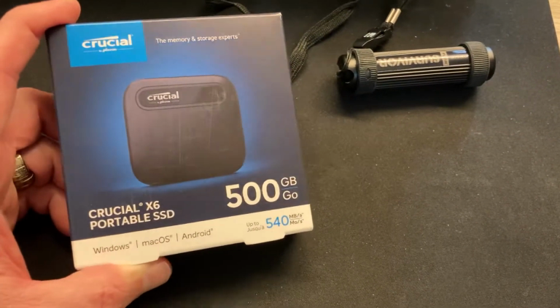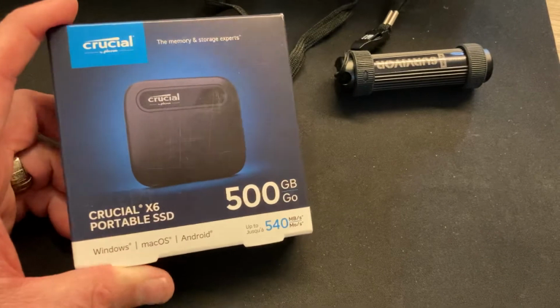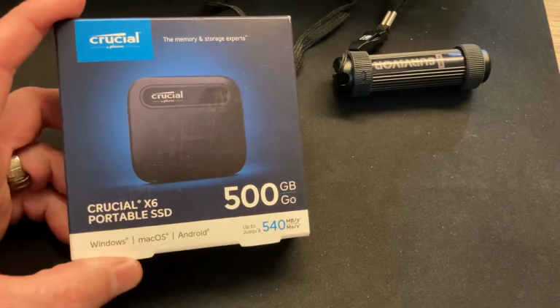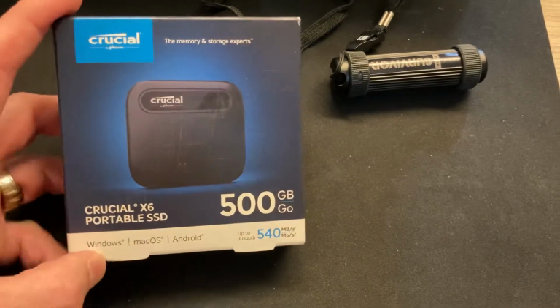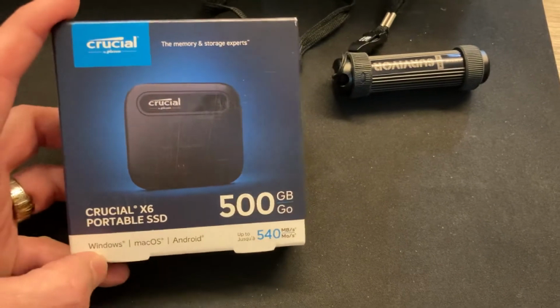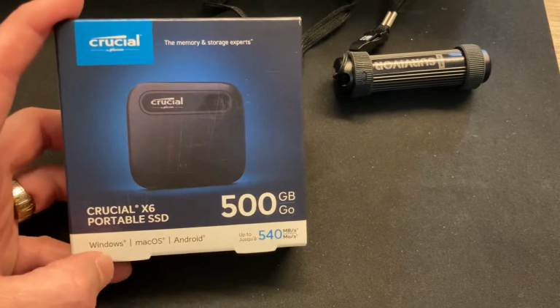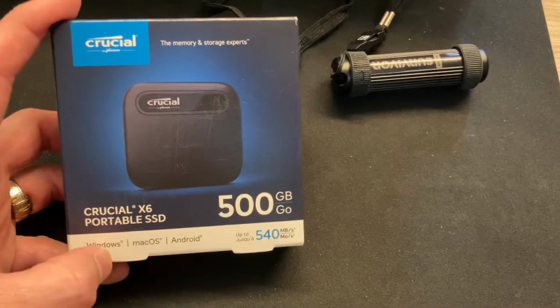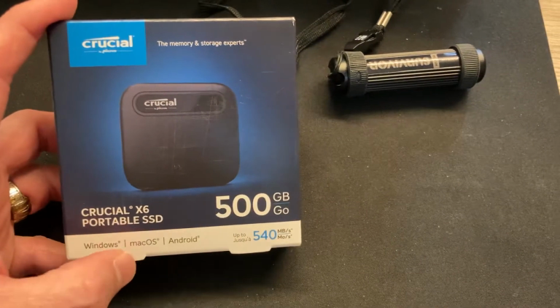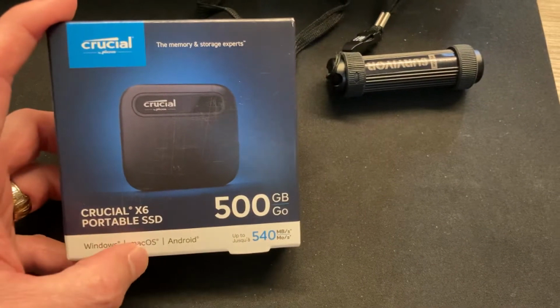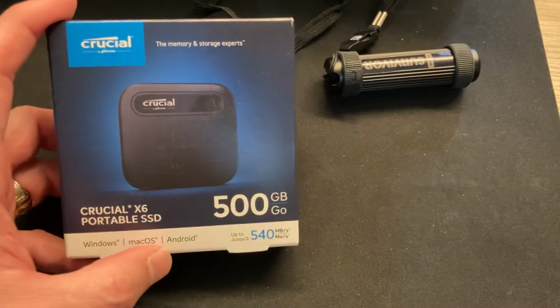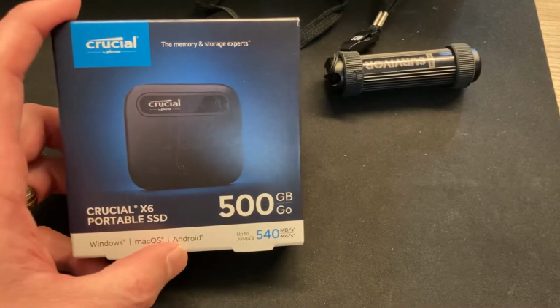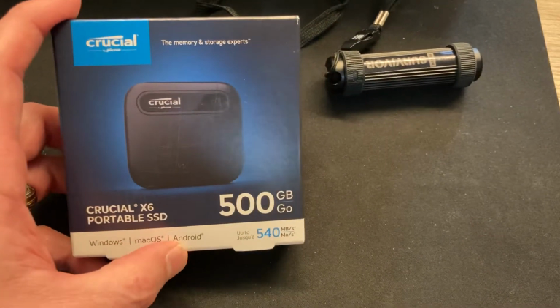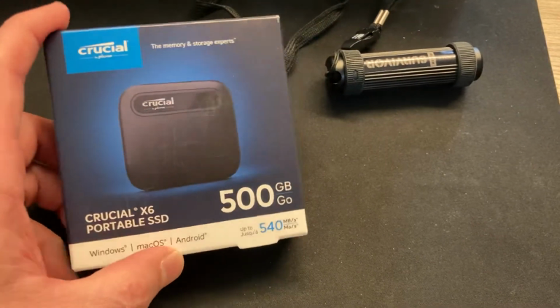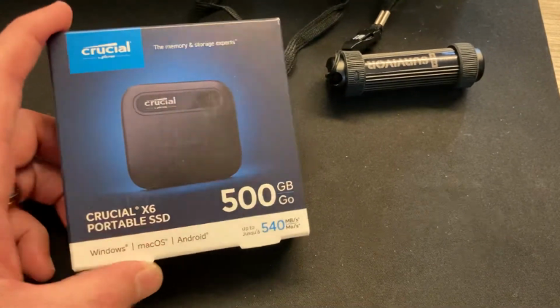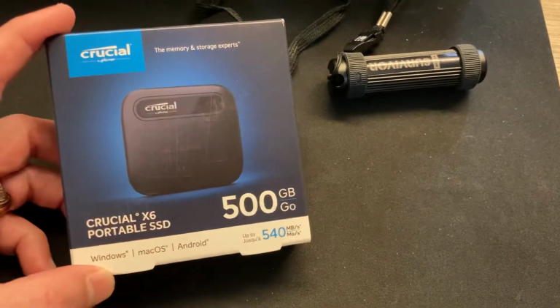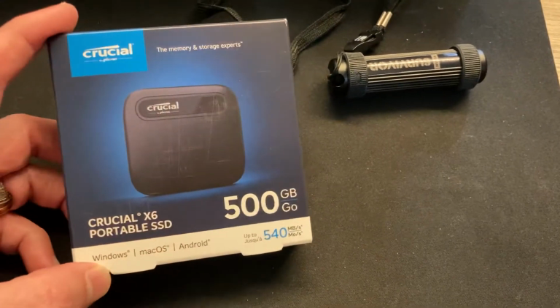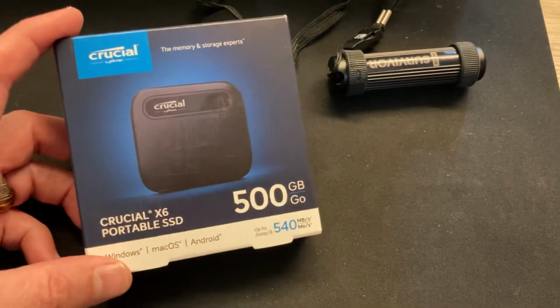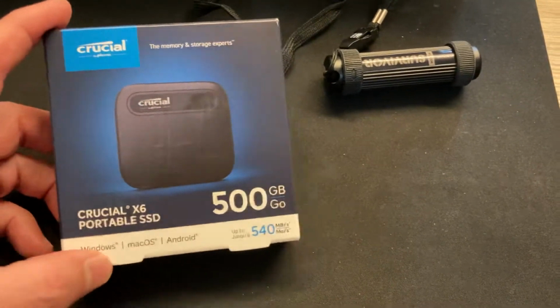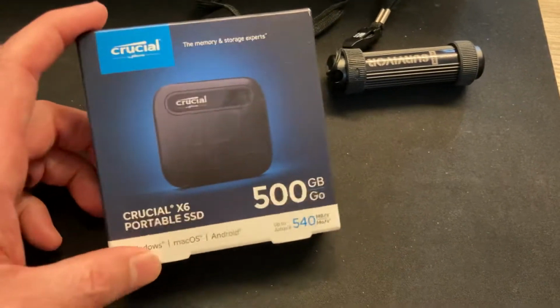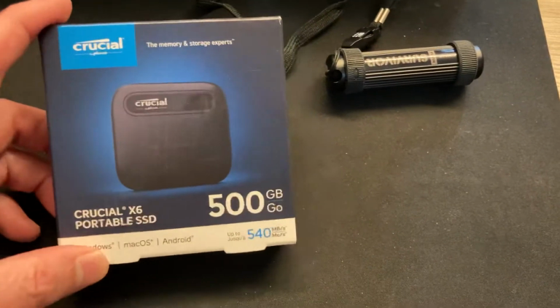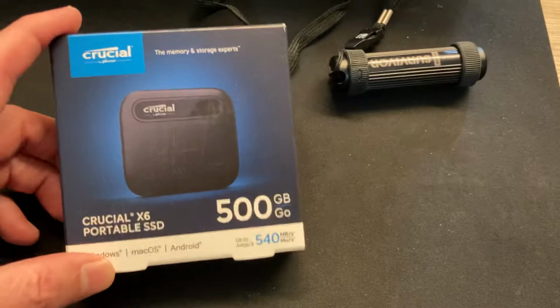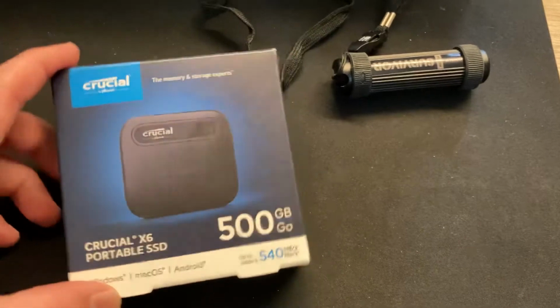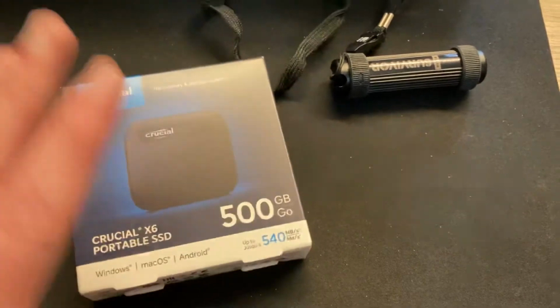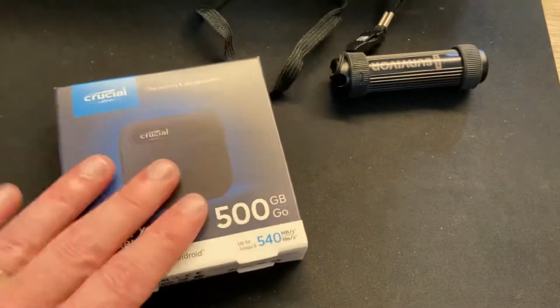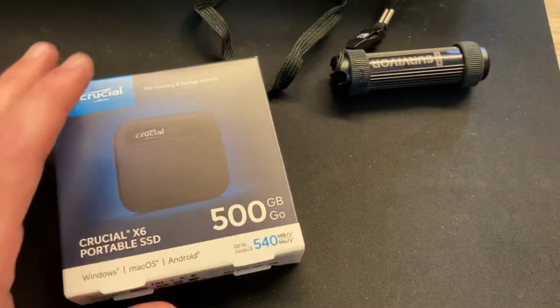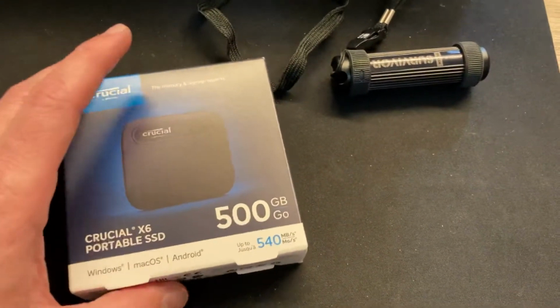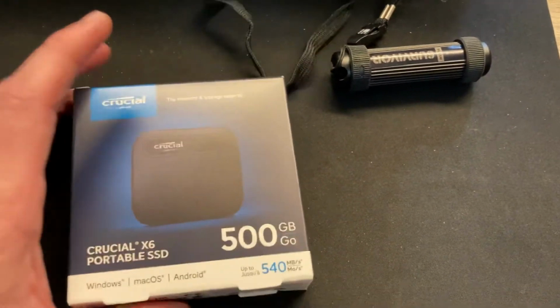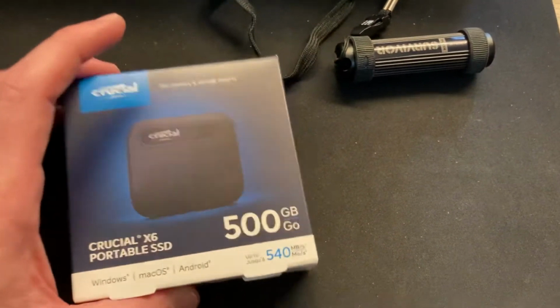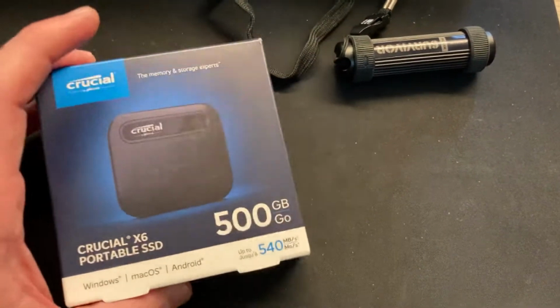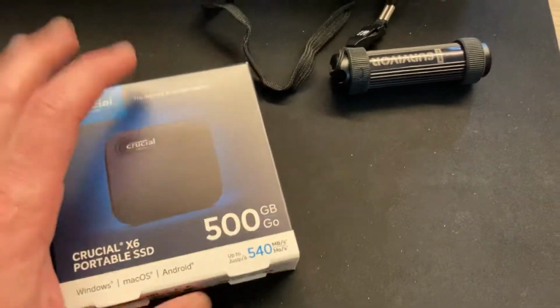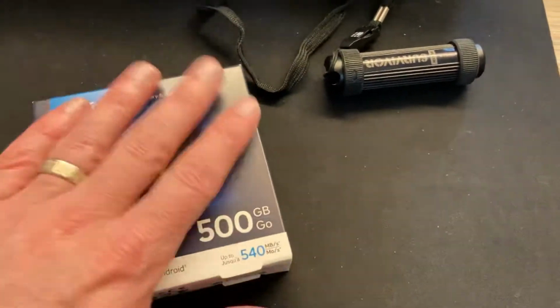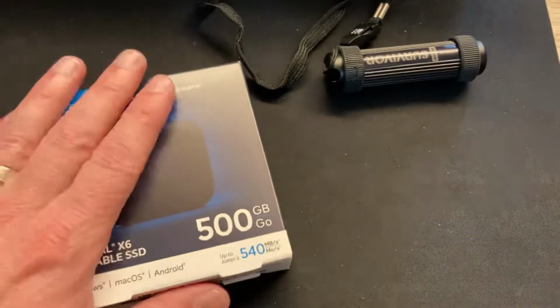What I love is, as you can already see here, it works on Windows, Mac, and Android — so if you need to use Android or whatever, it supports that too. Good stuff.